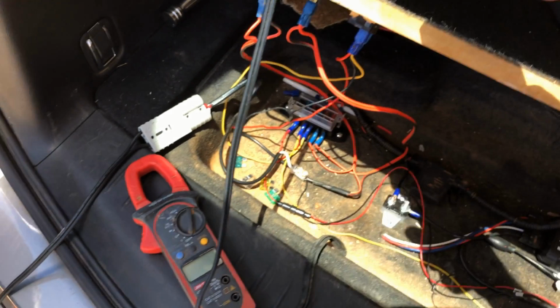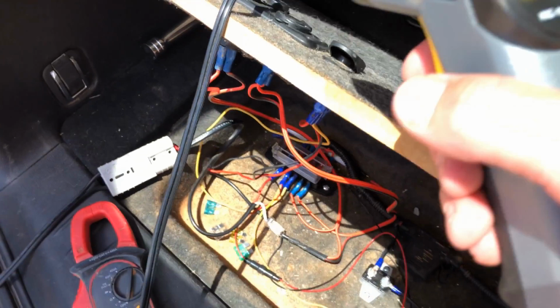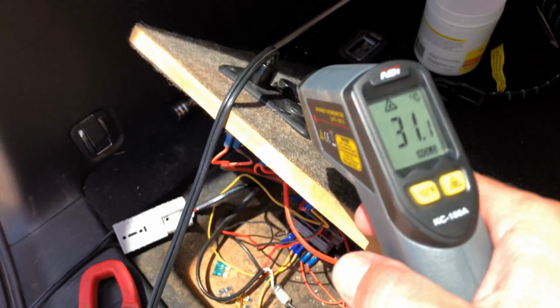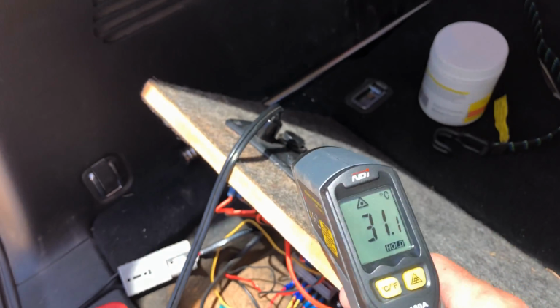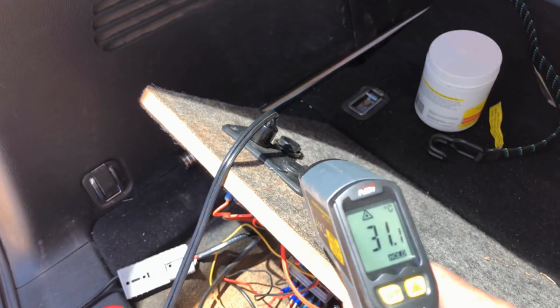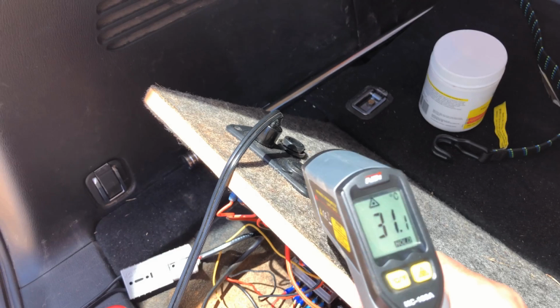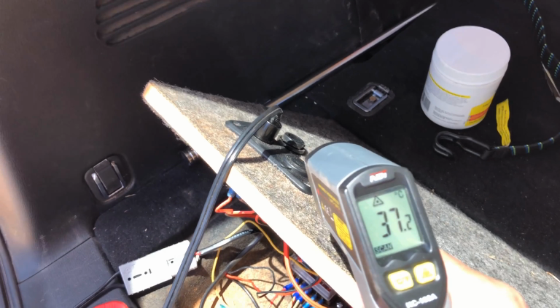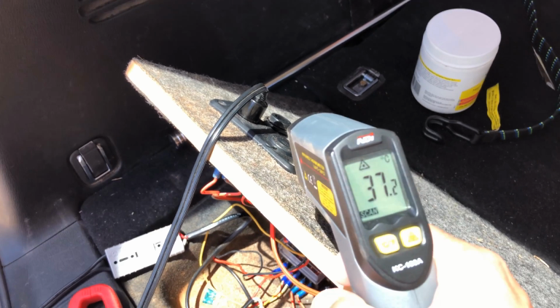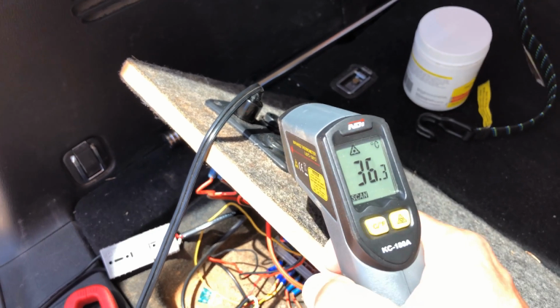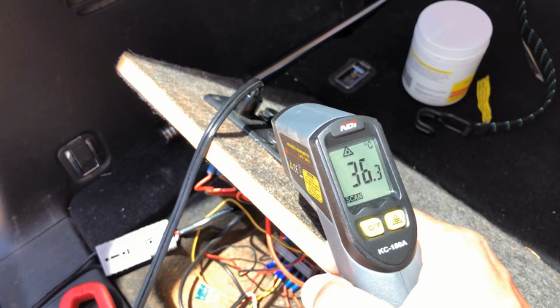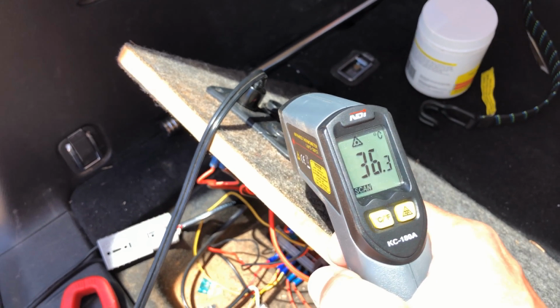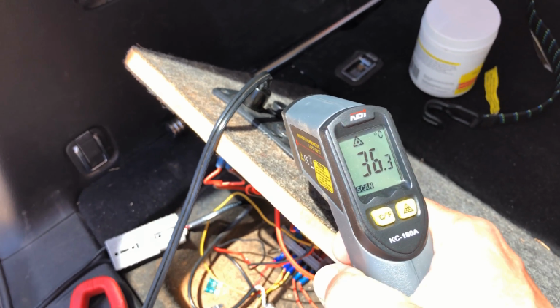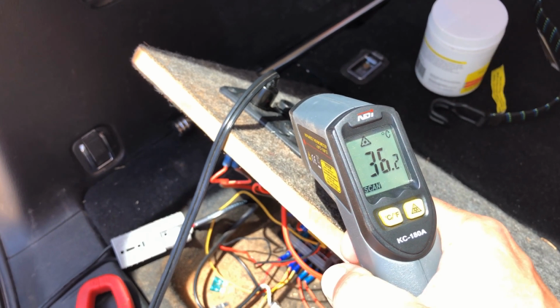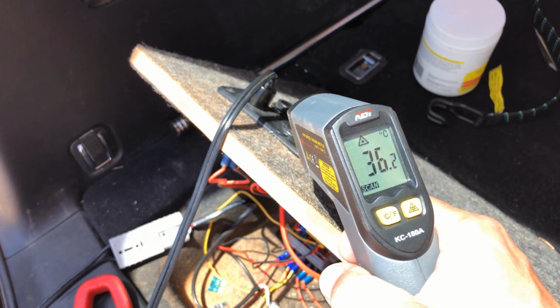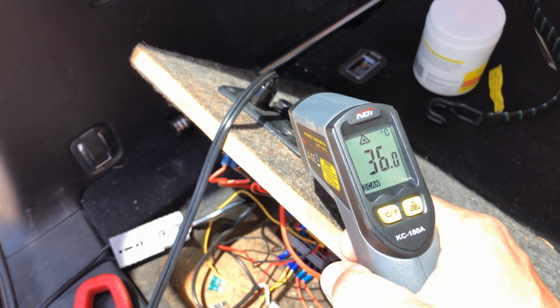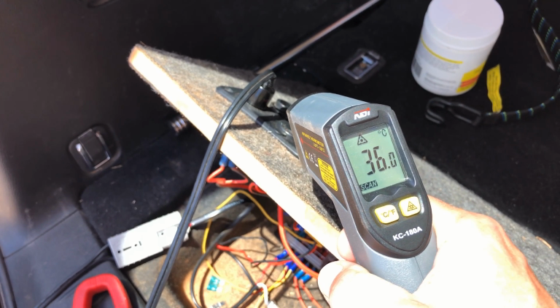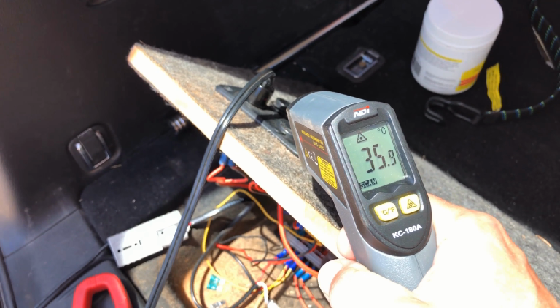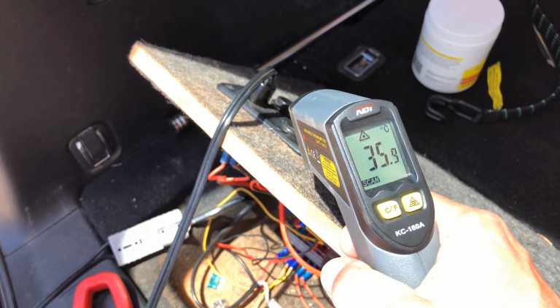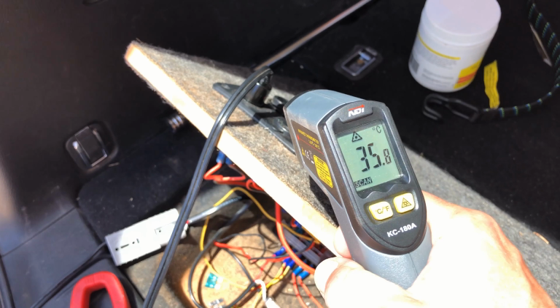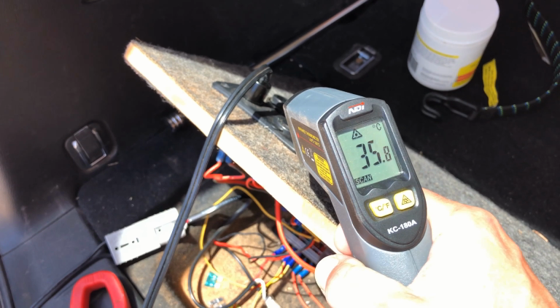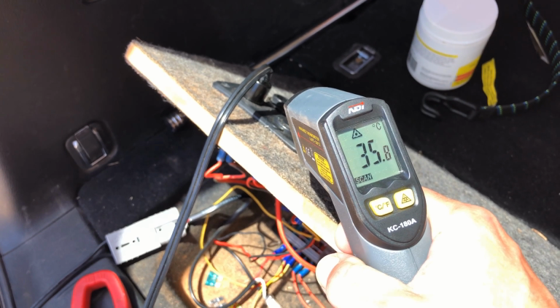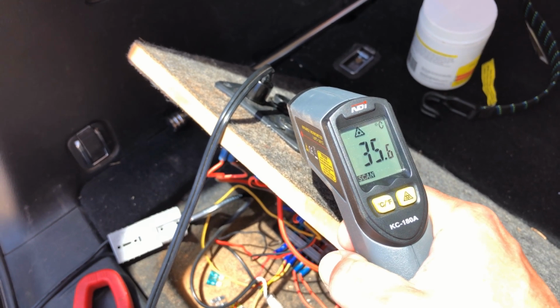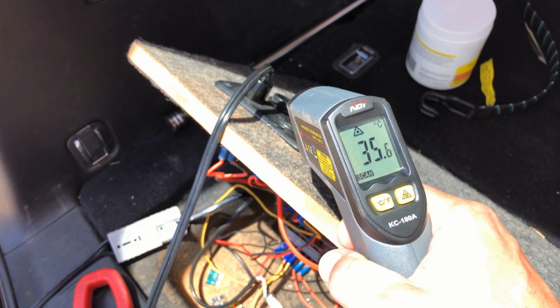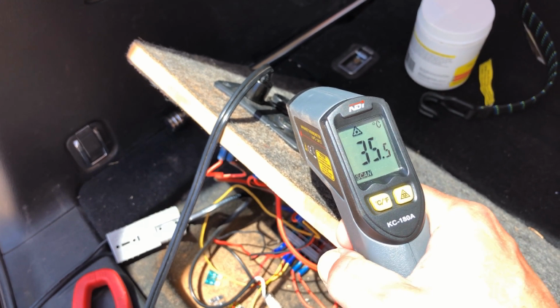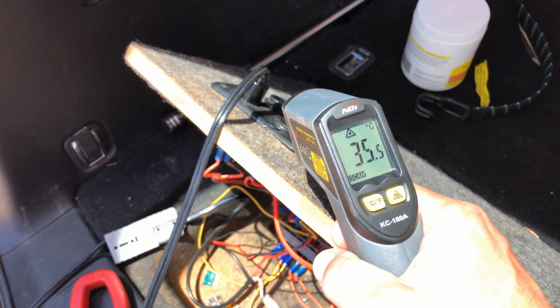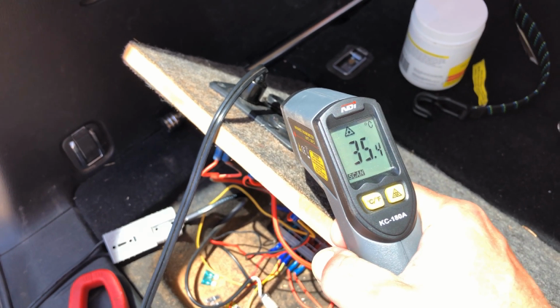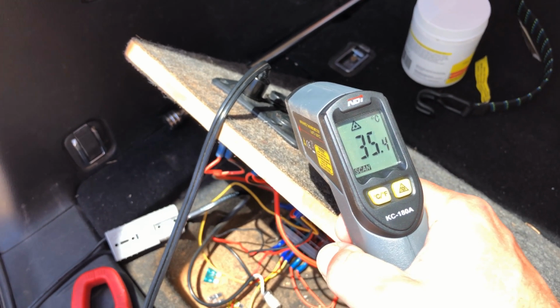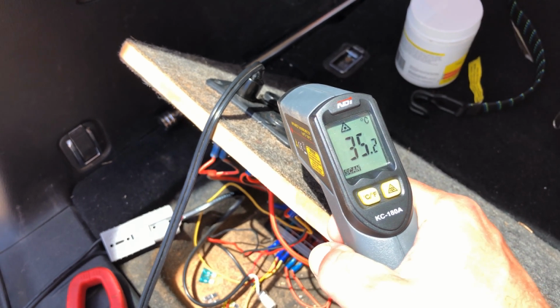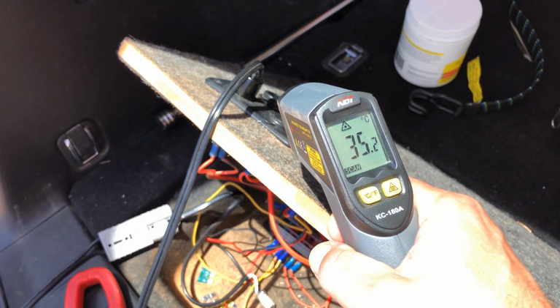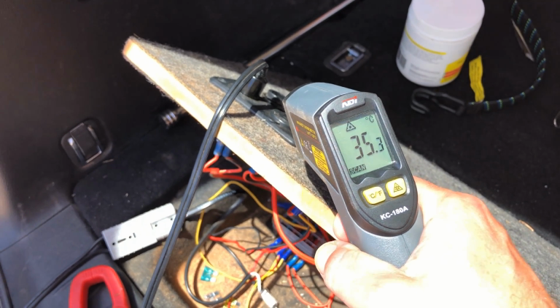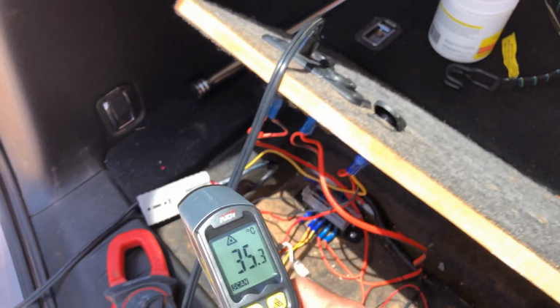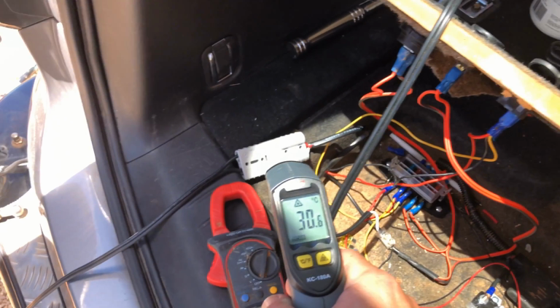The cigarette lighter one is reading 36 degrees — so that's a big temperature difference. The only thing that's different is the plug. It's just better contacts with the Anderson plug.